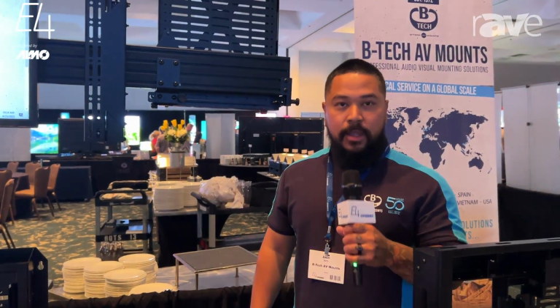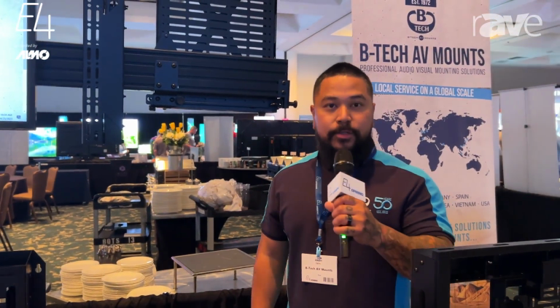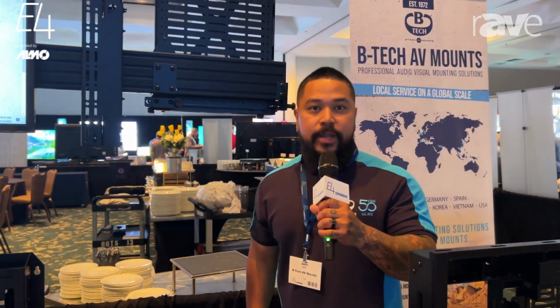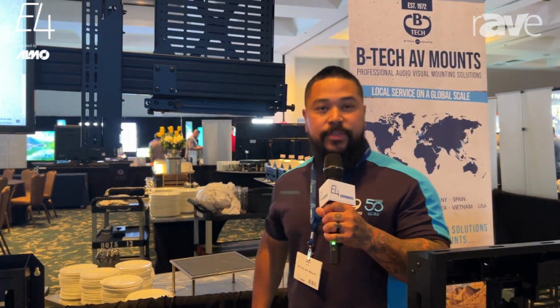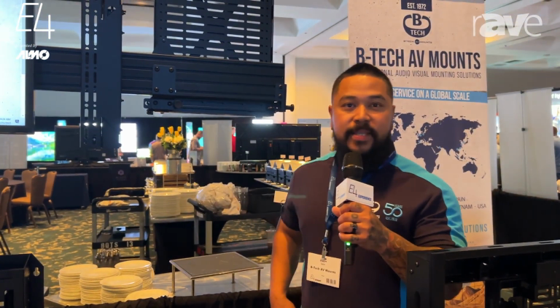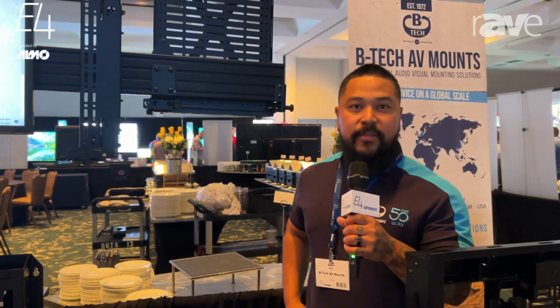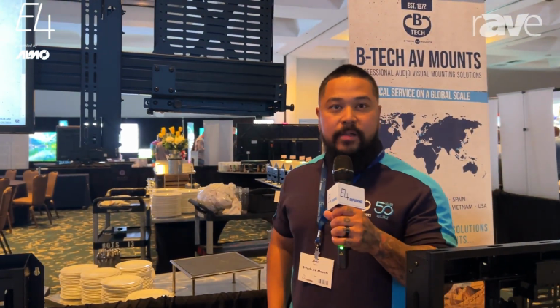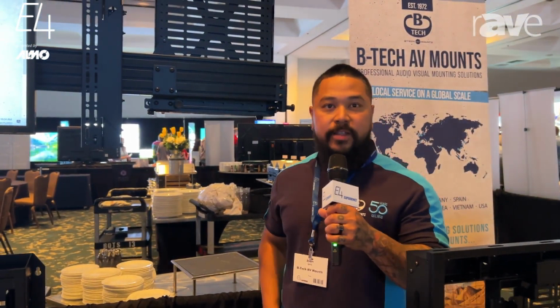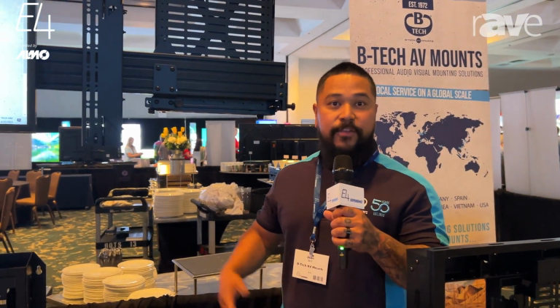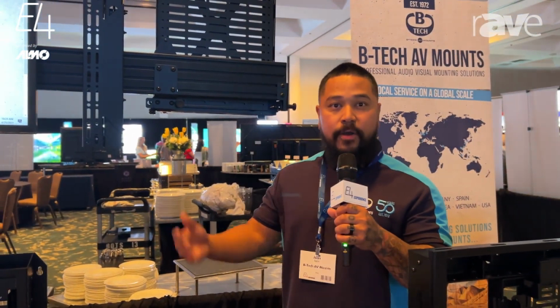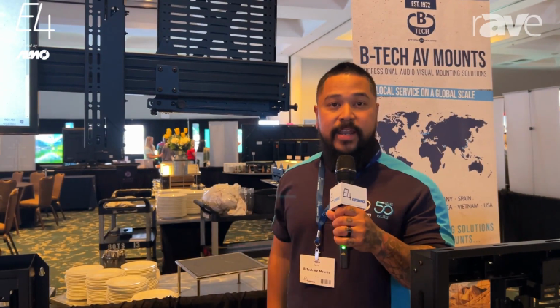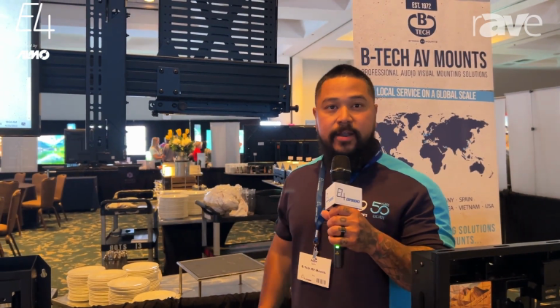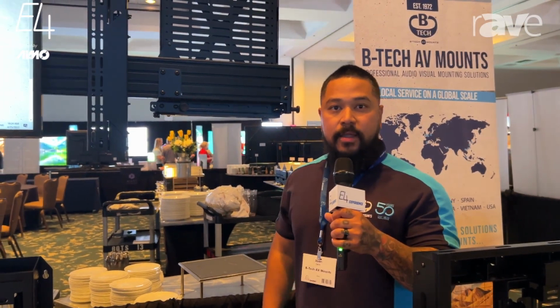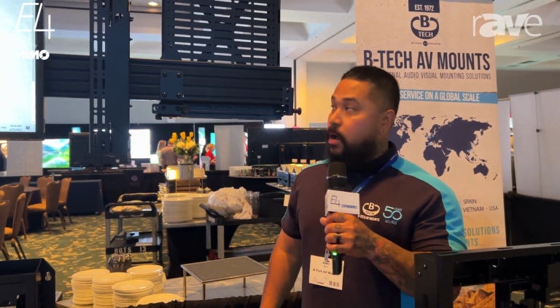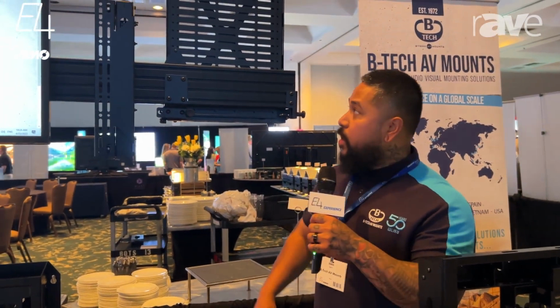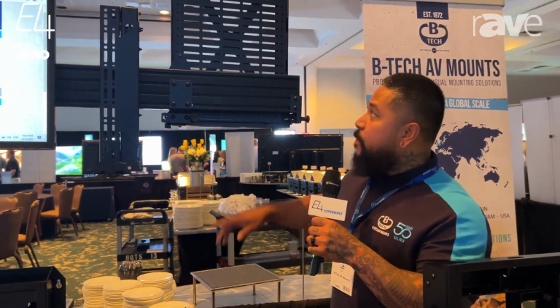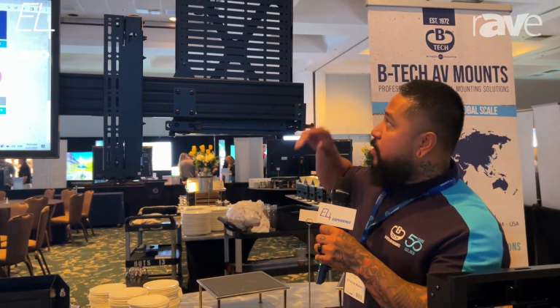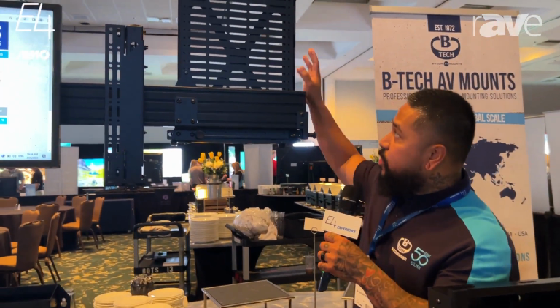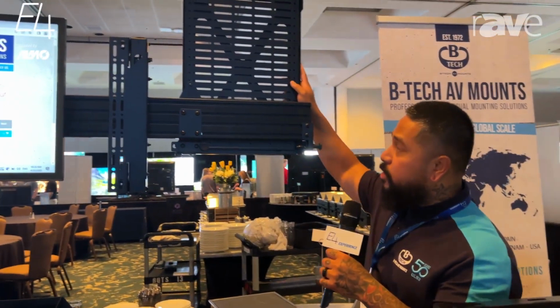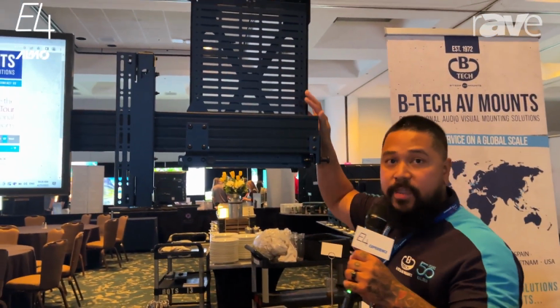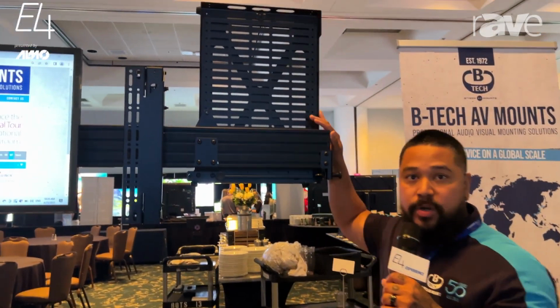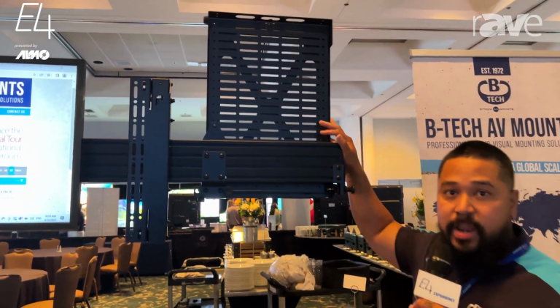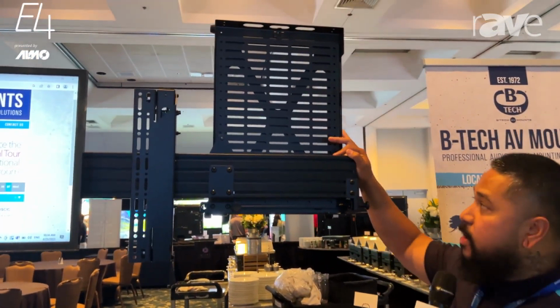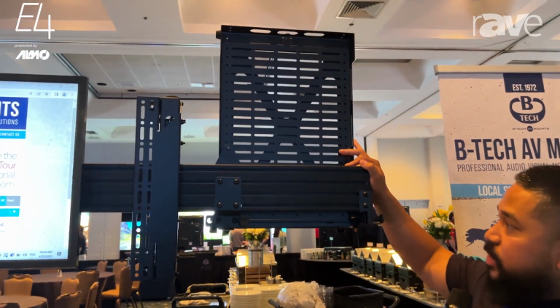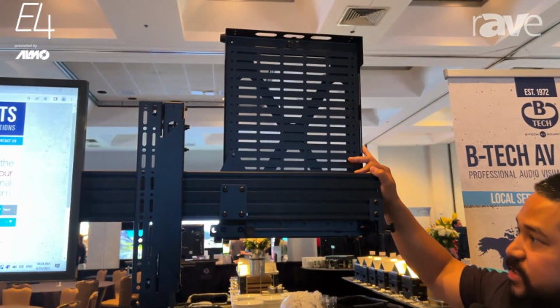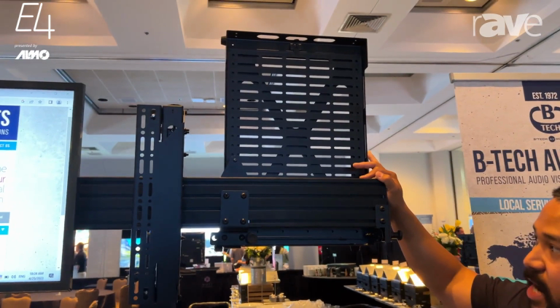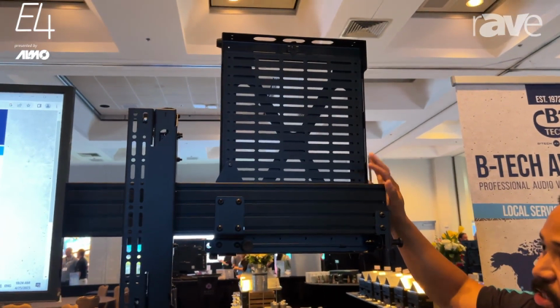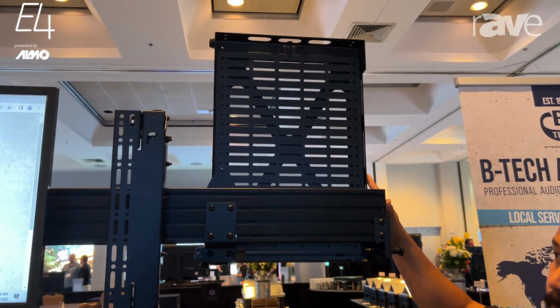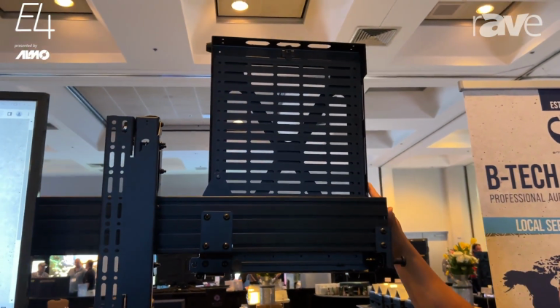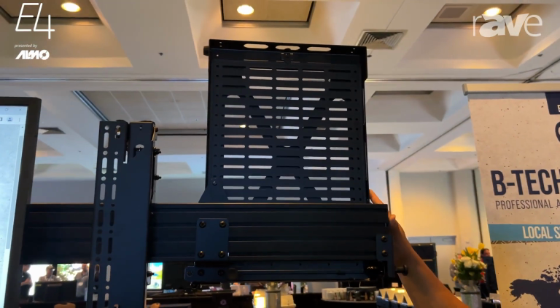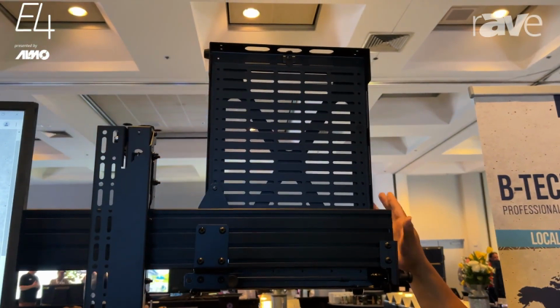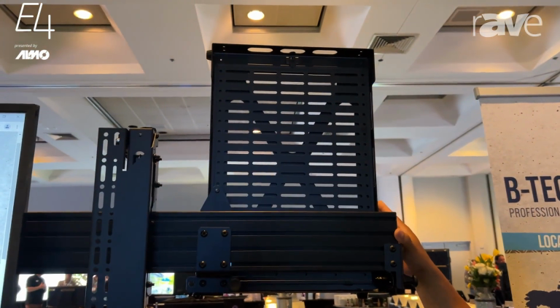Hello, Joan here with BTIC AV Mounts here at E4 Santa Clara. What I want to talk about here is our AV storage tray, which is actually designed to mount behind the floor stand.